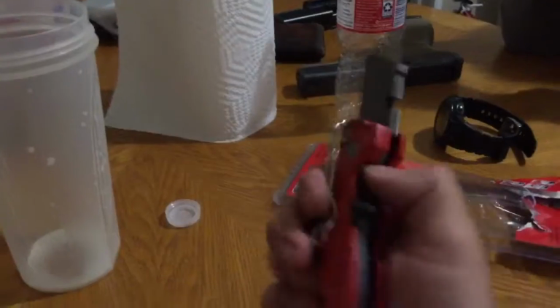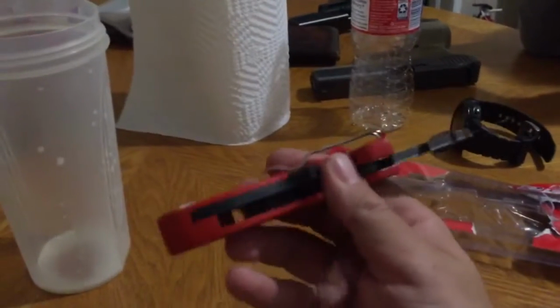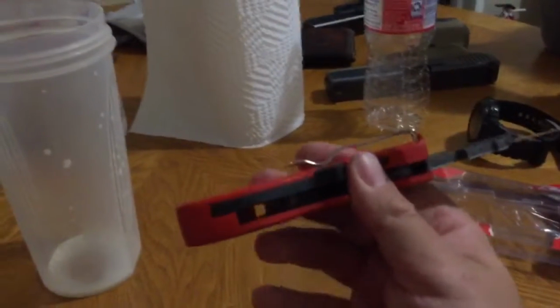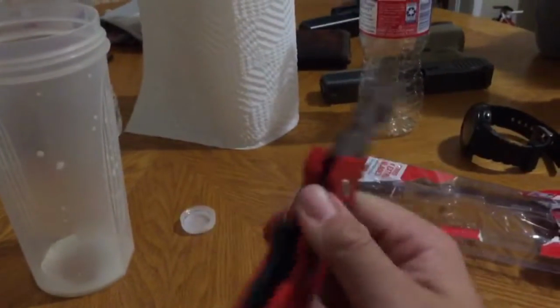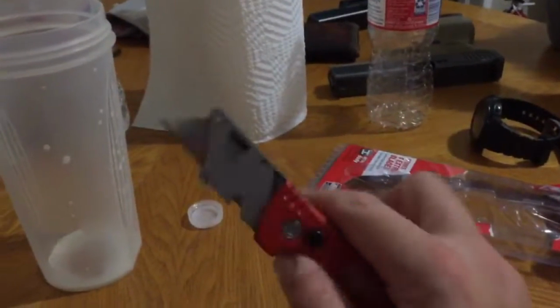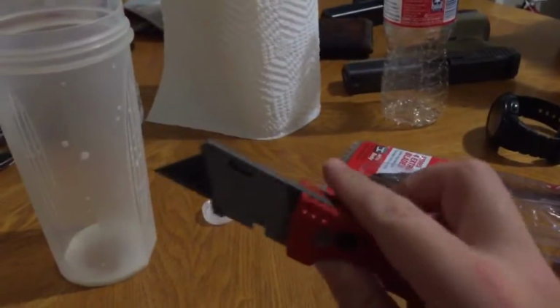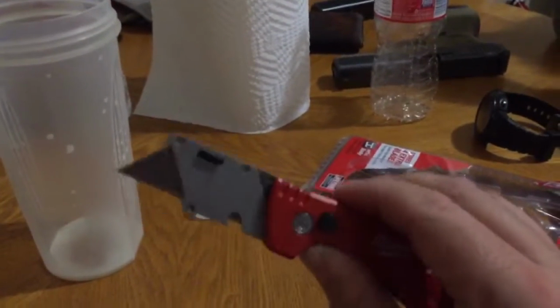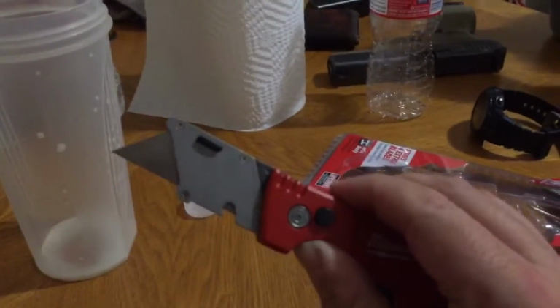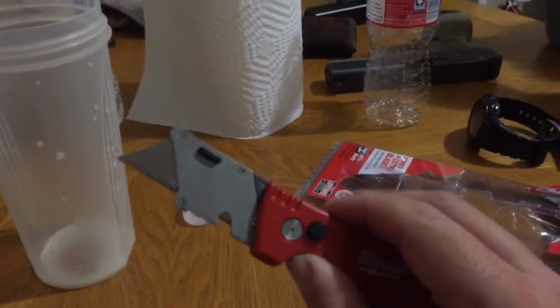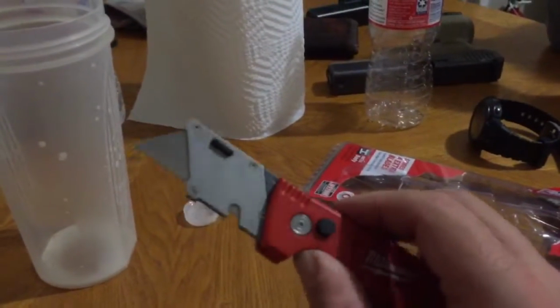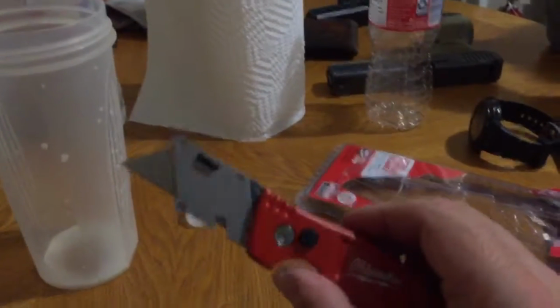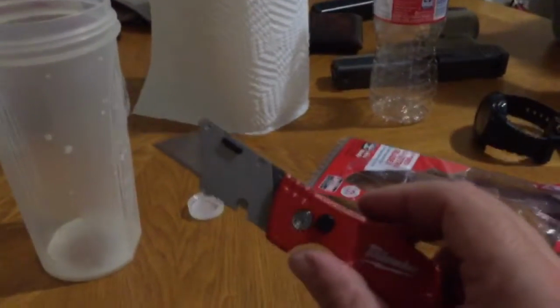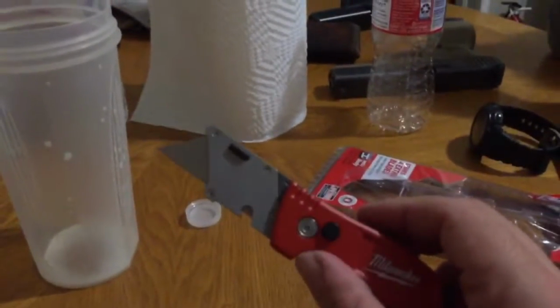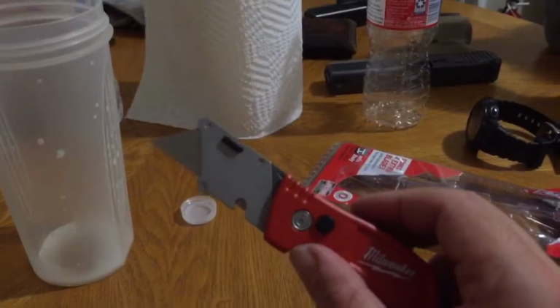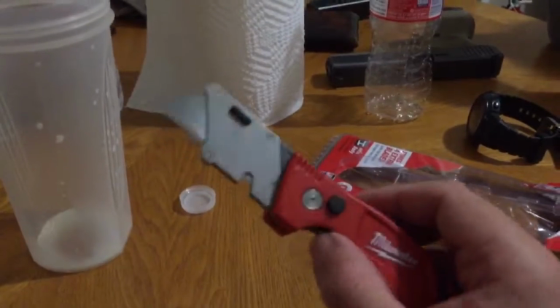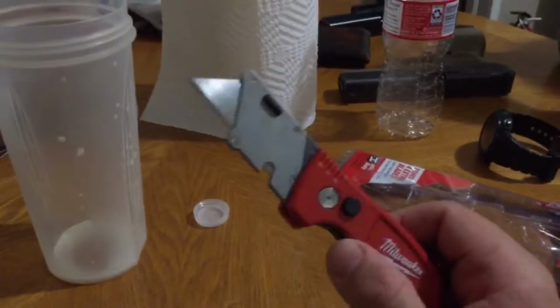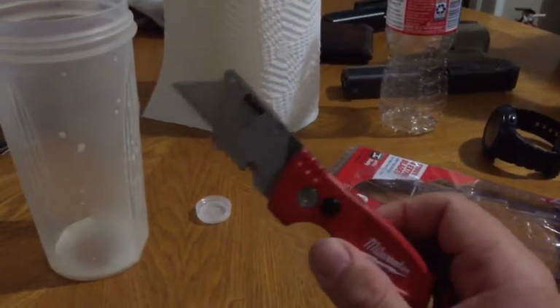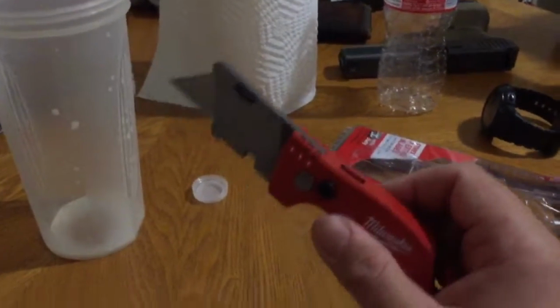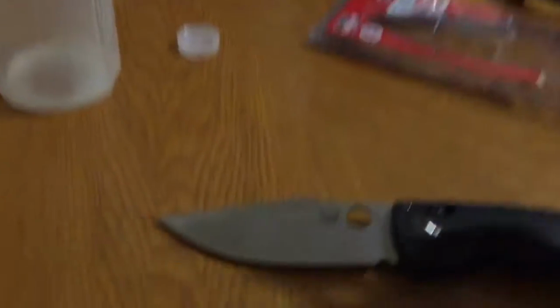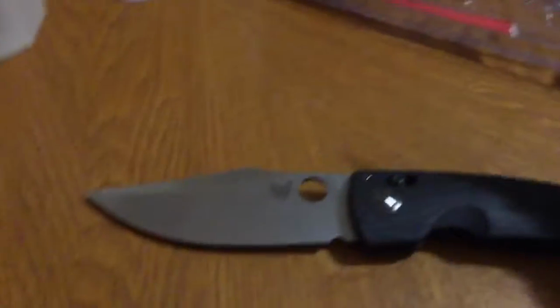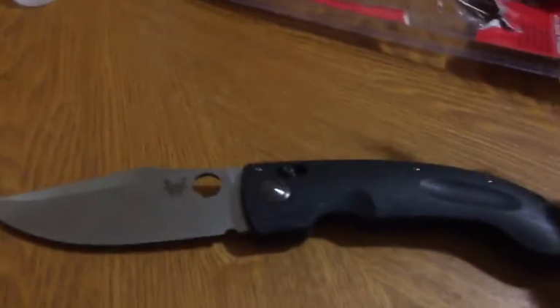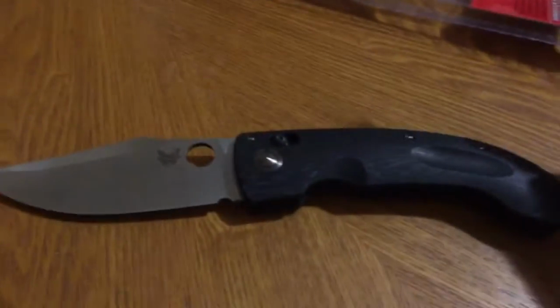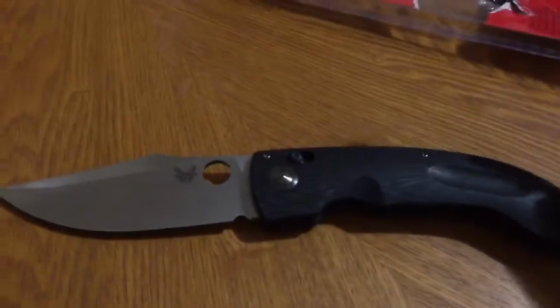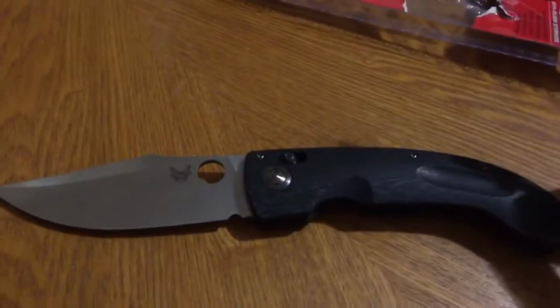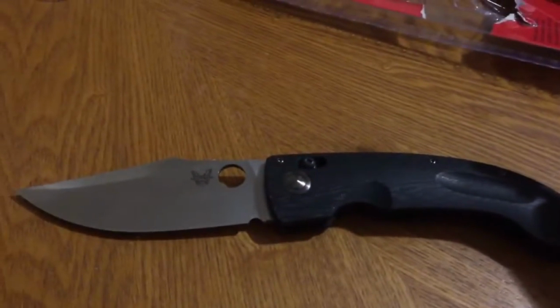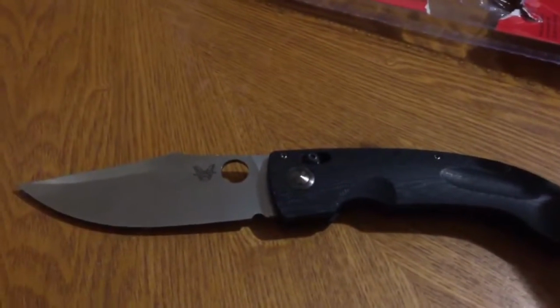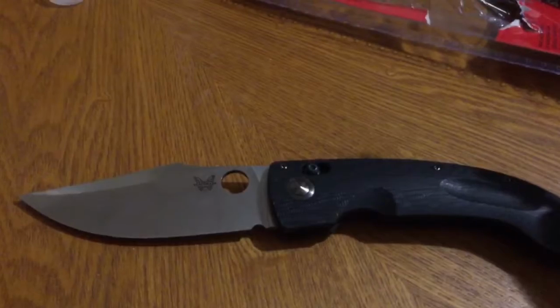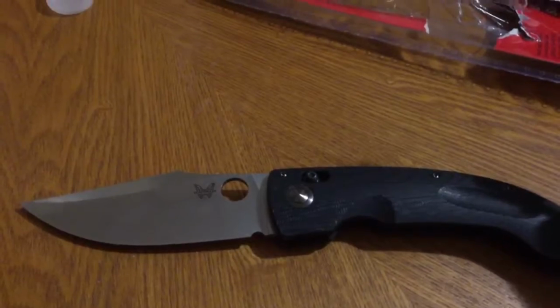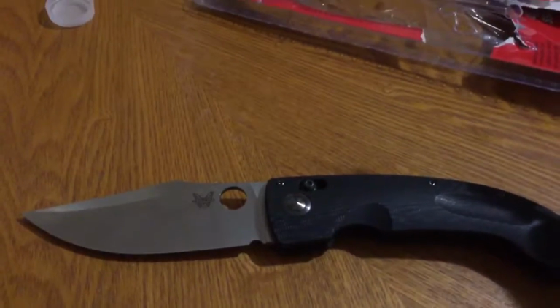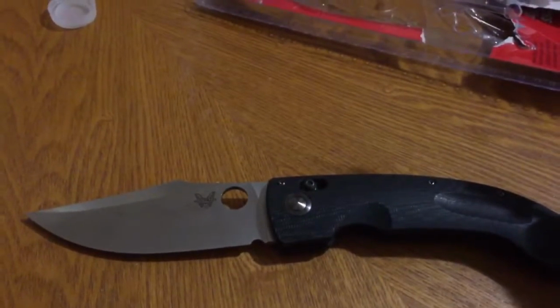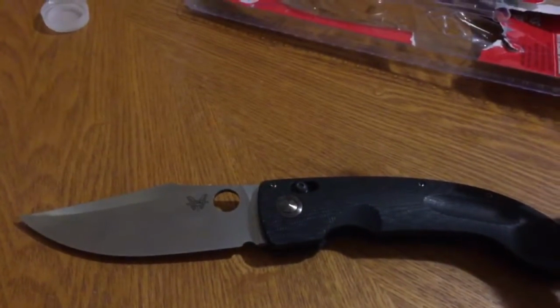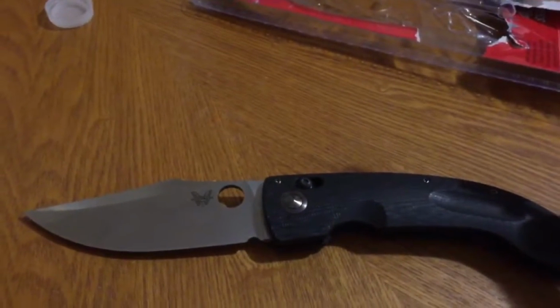$10 — I don't think you can beat that. I might pick up two or three more as a gift. So you don't wear out the blade on boxes instead of people.